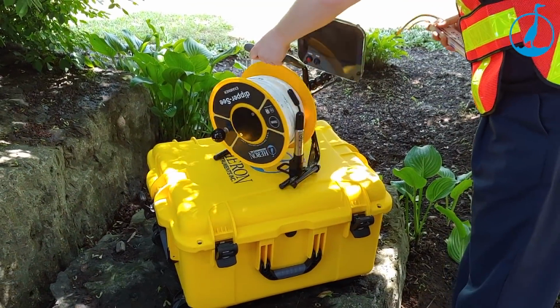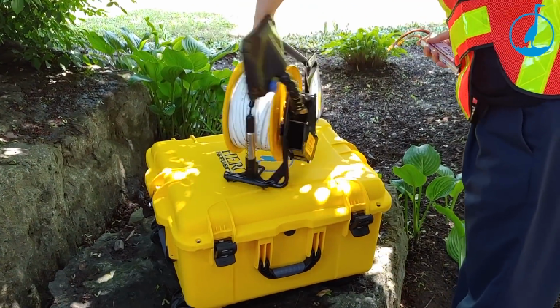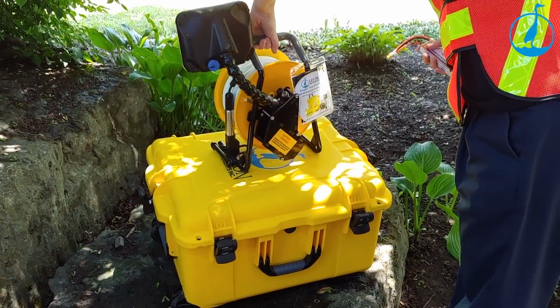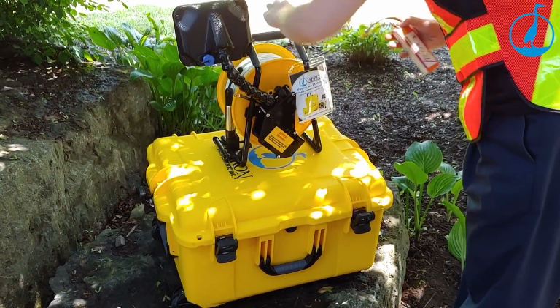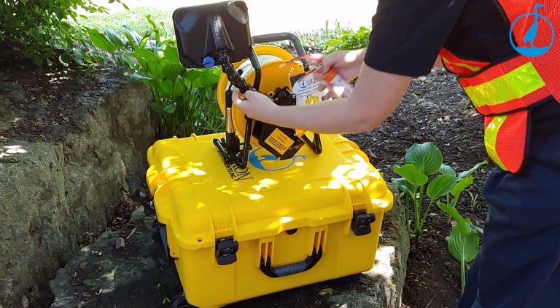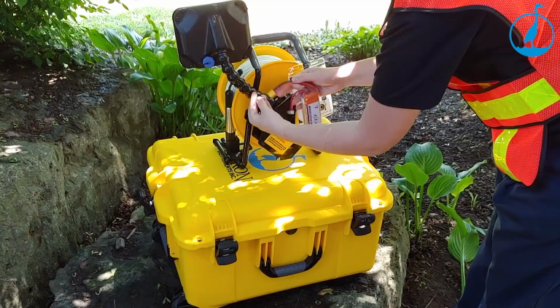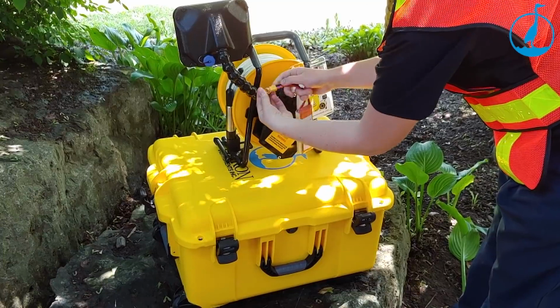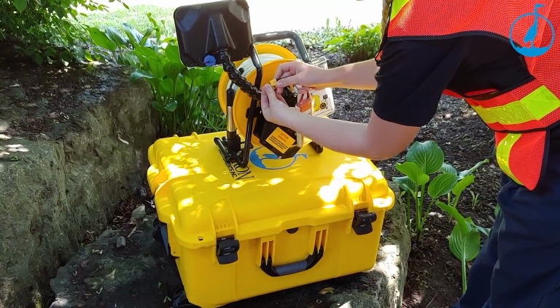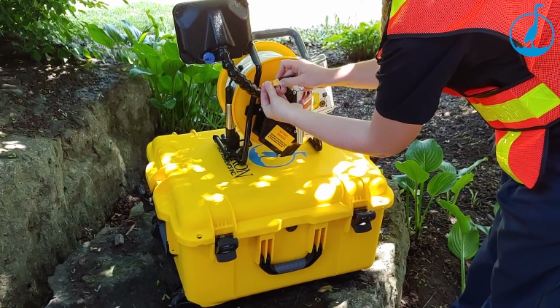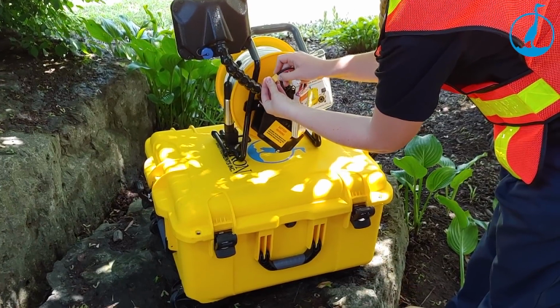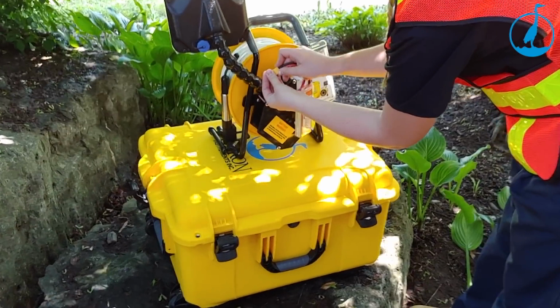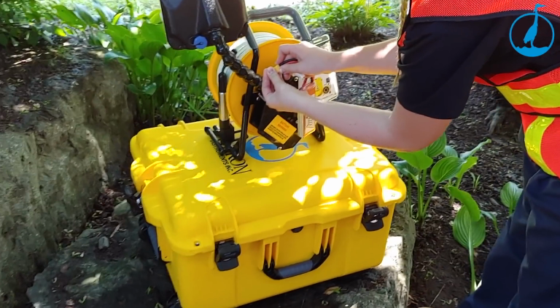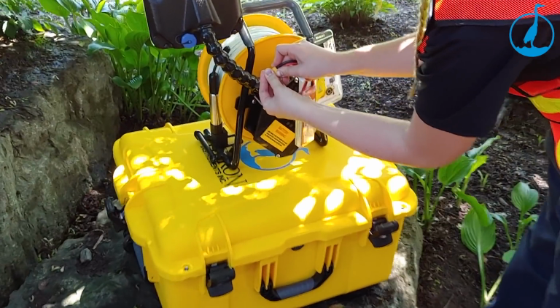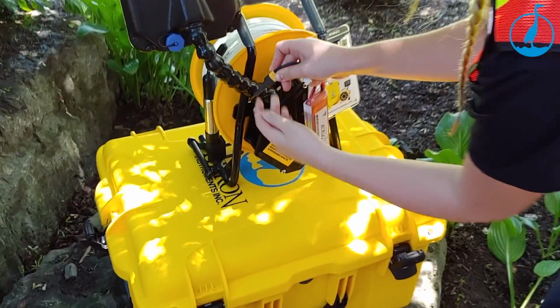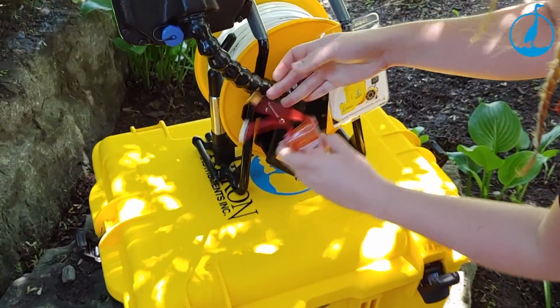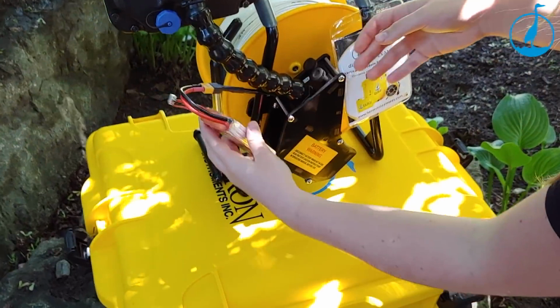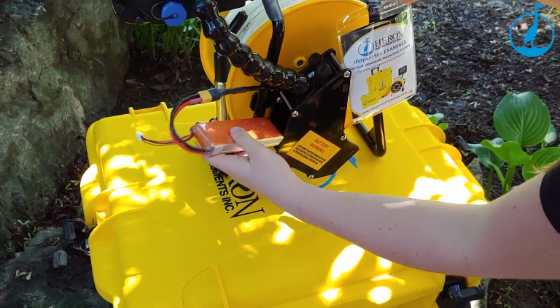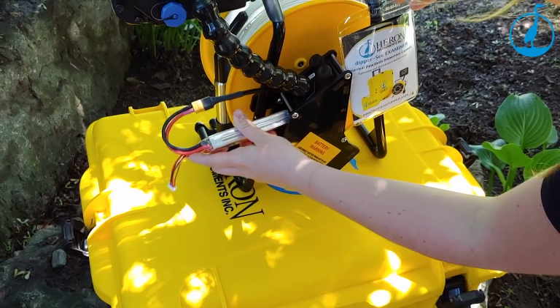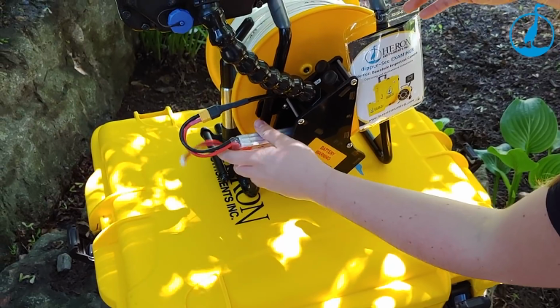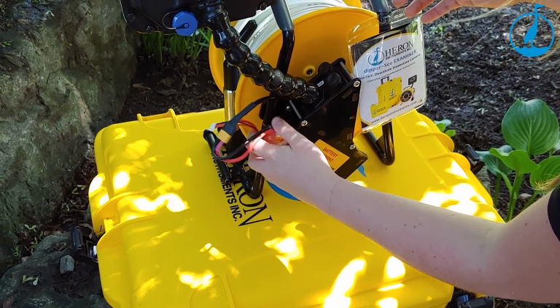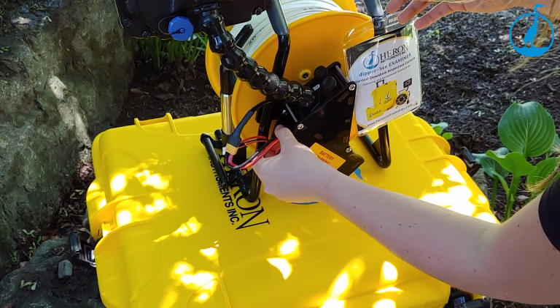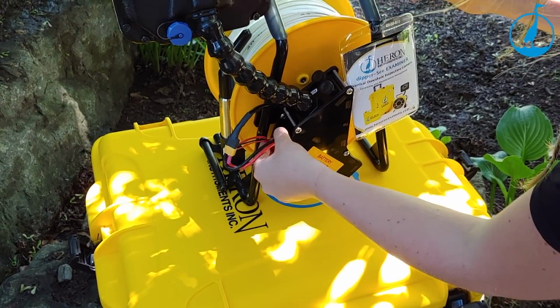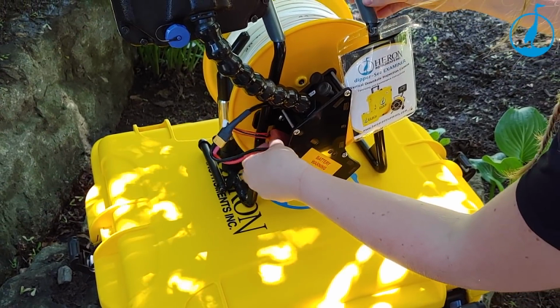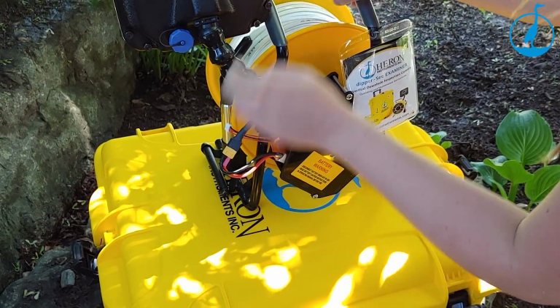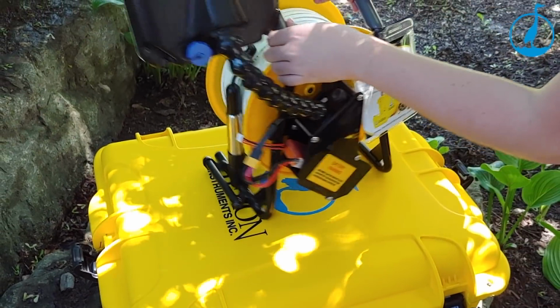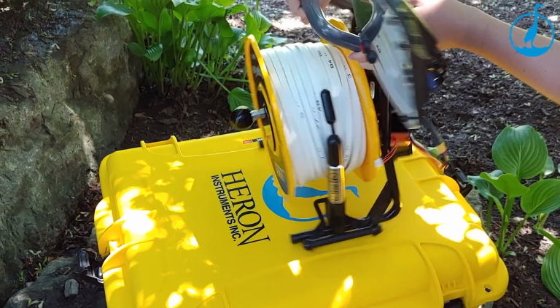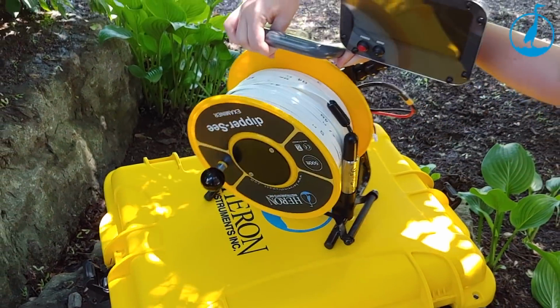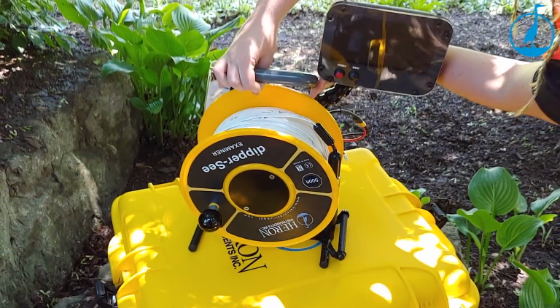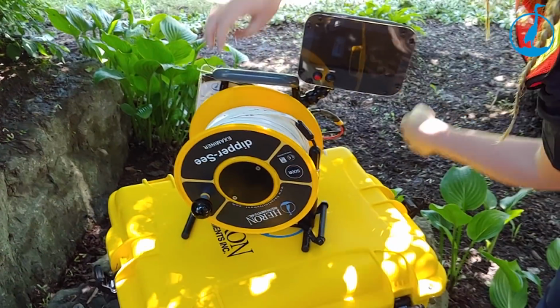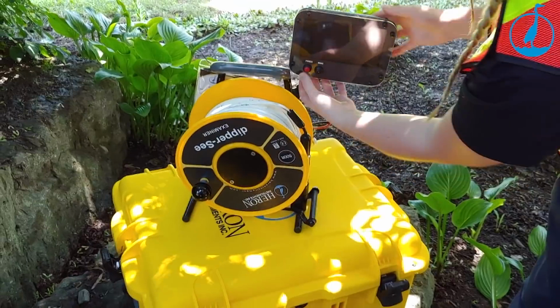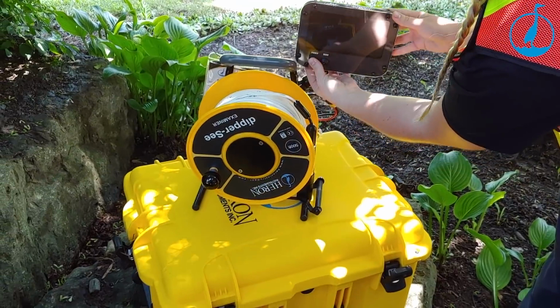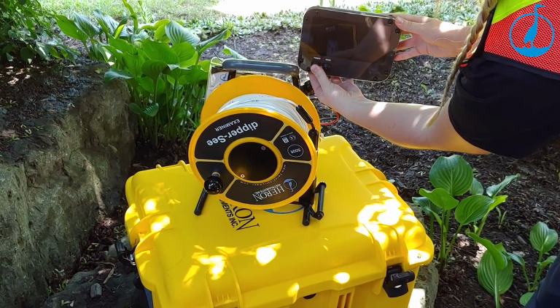Simply attach the battery to the connector and slide the battery into the compartment. Press the power button on the monitor and you are up and running.